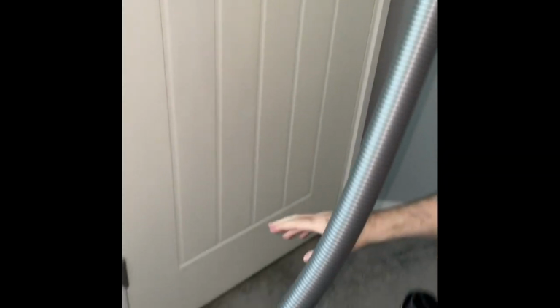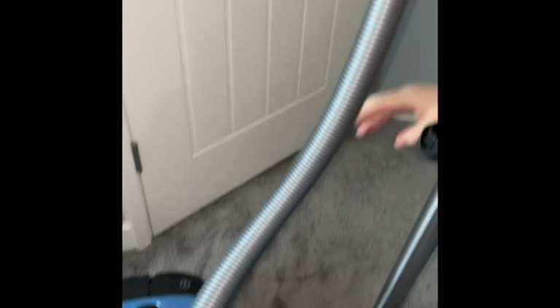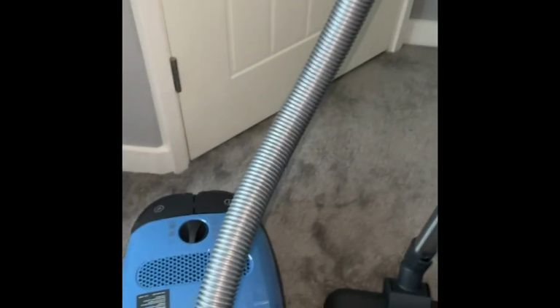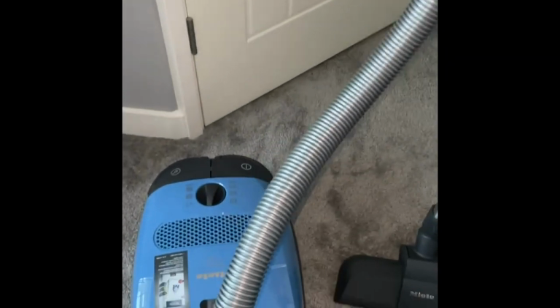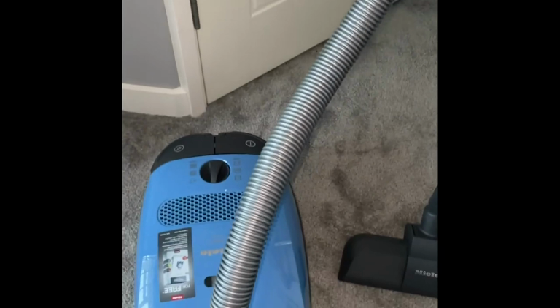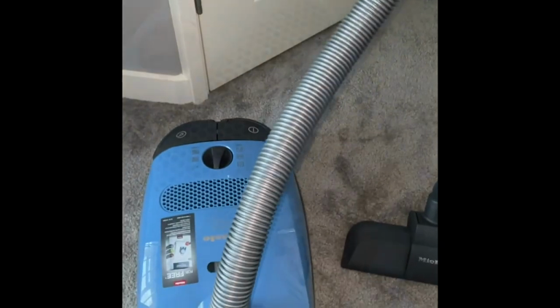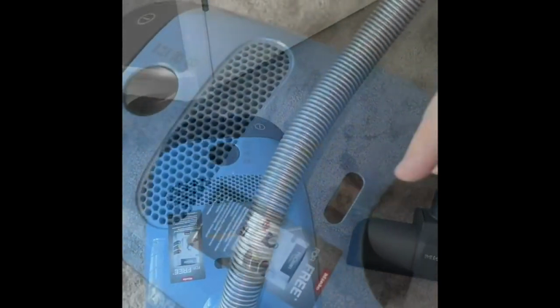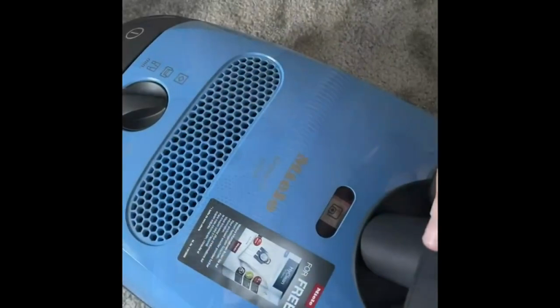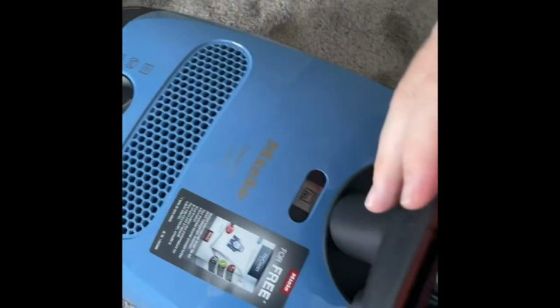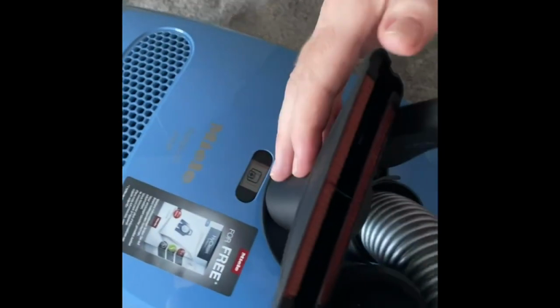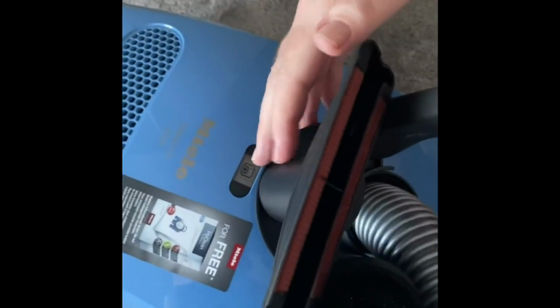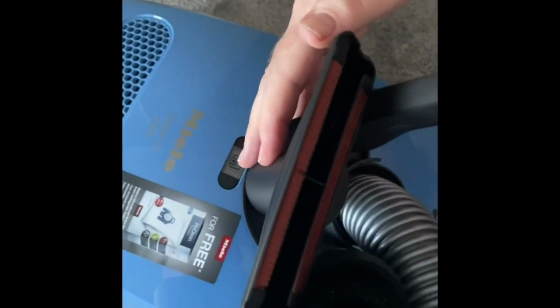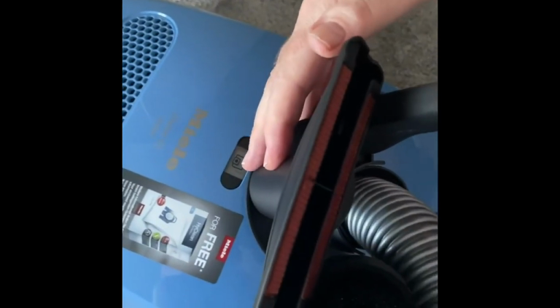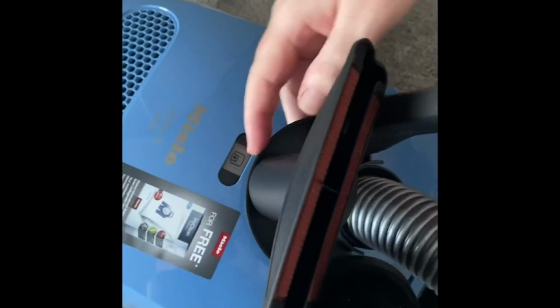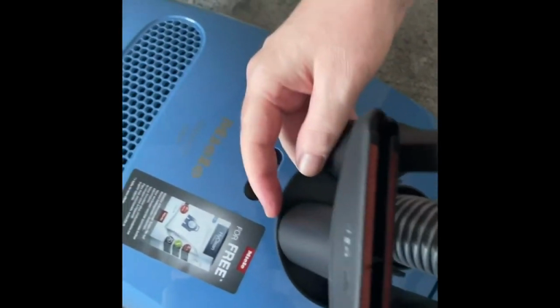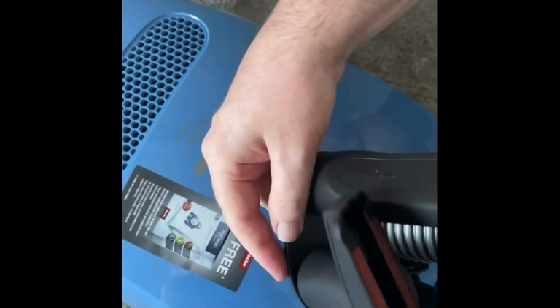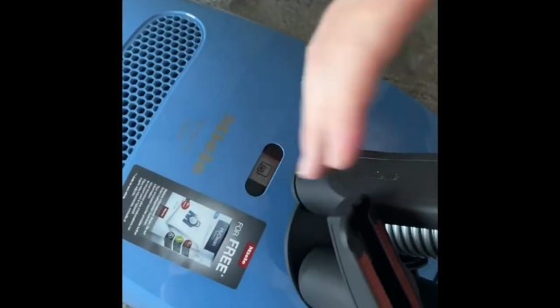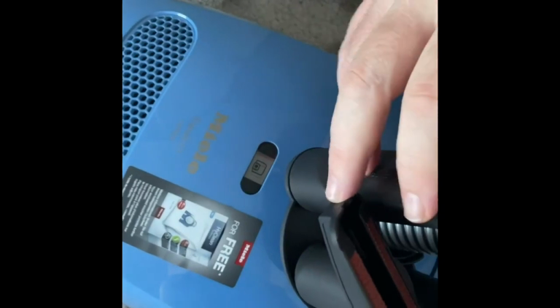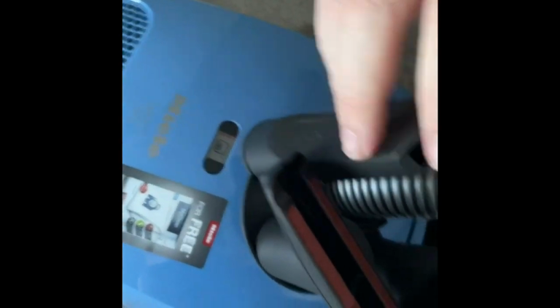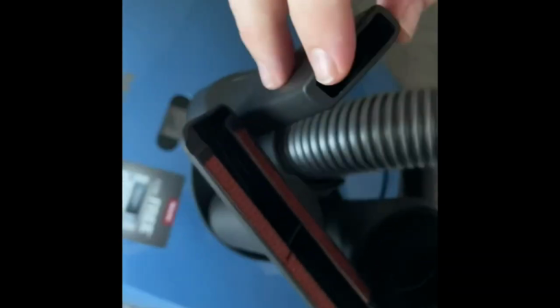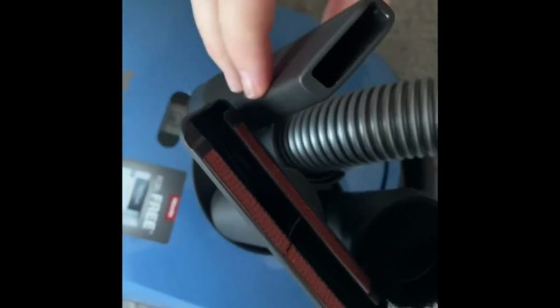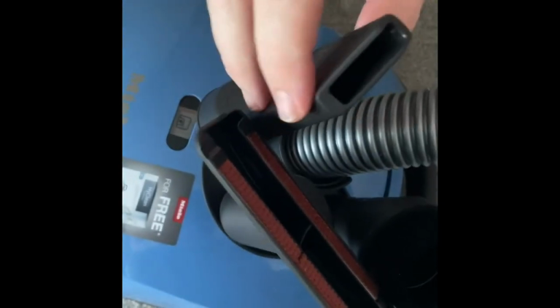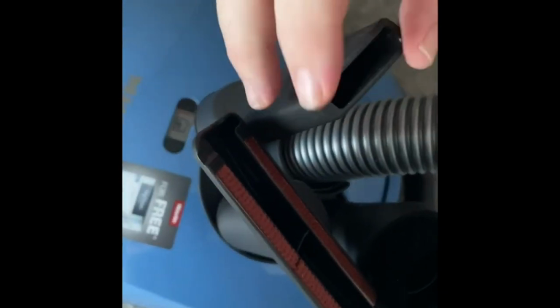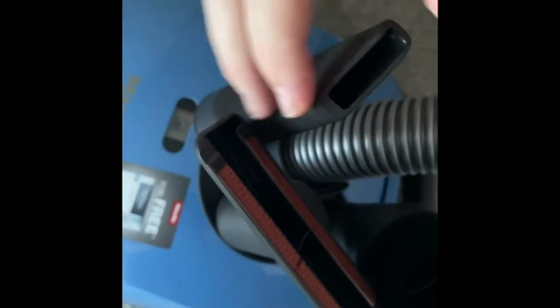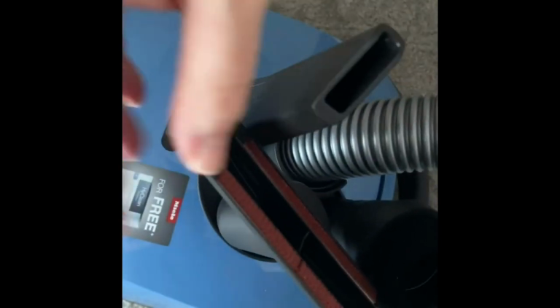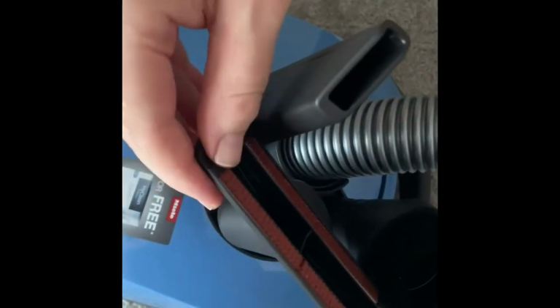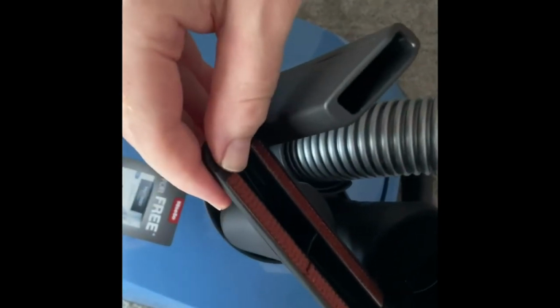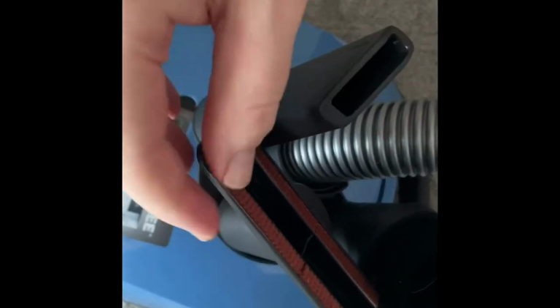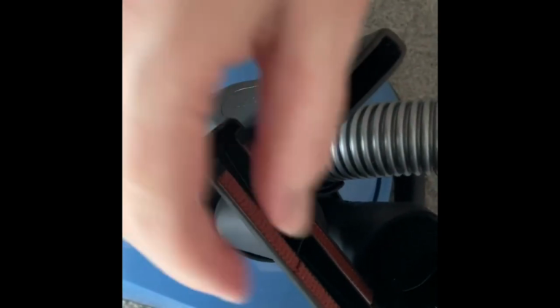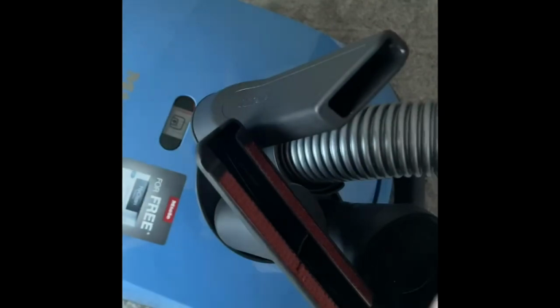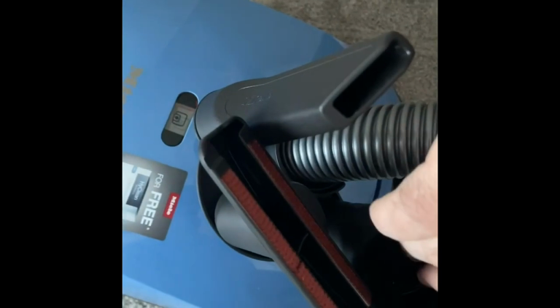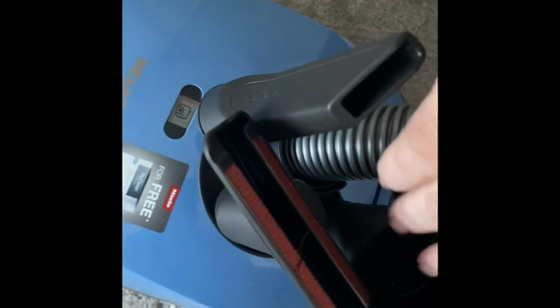Now I'll show the main unit and what's on the accessory holder attached to the hose, which holds your three other accessories: your crevice nozzle, your upholstery head, and your brush head.